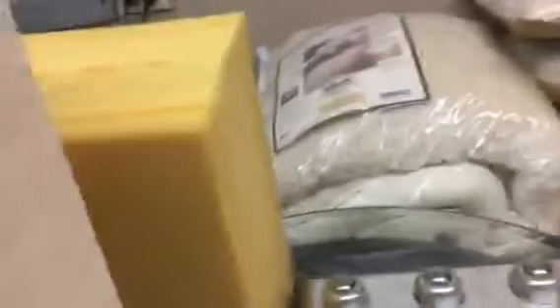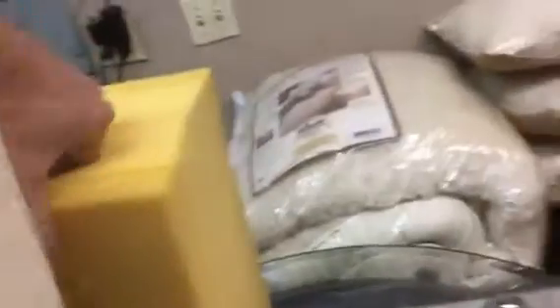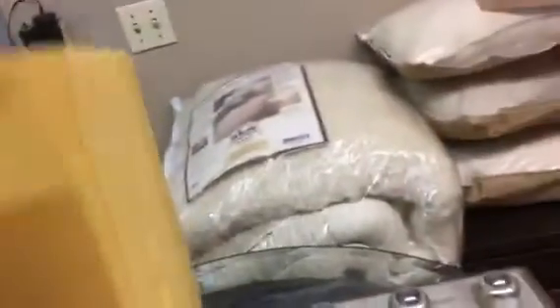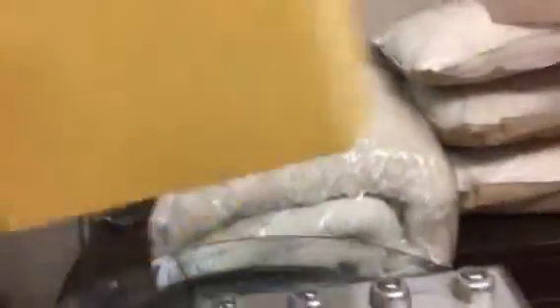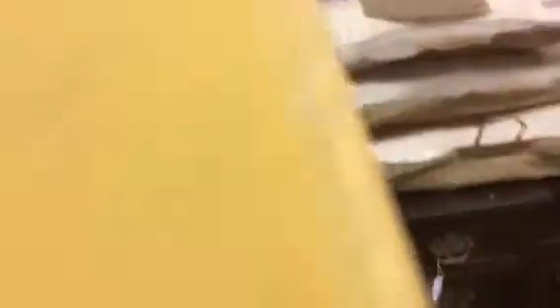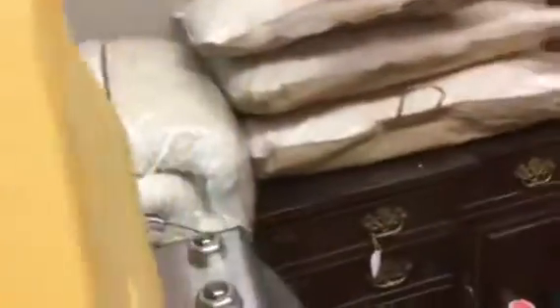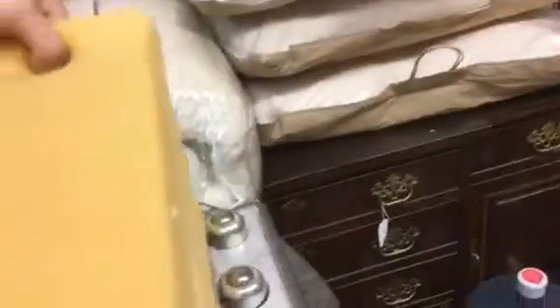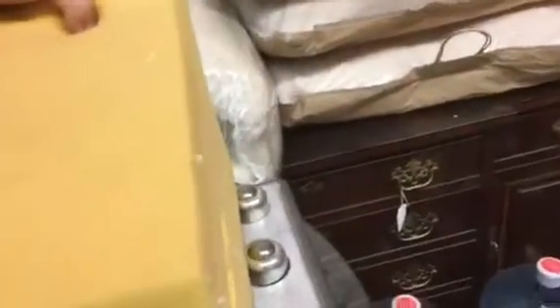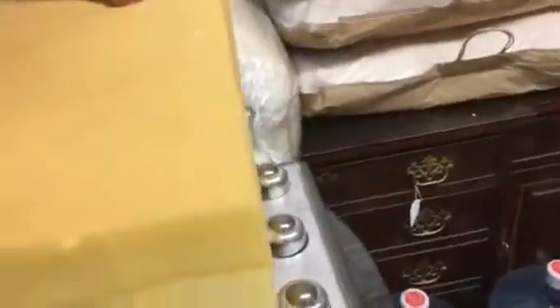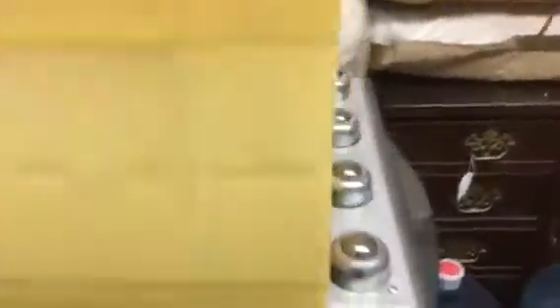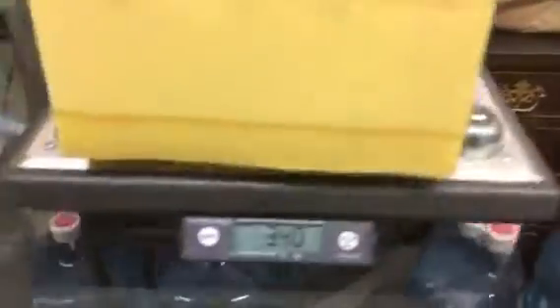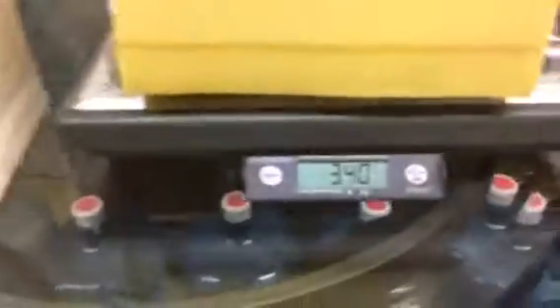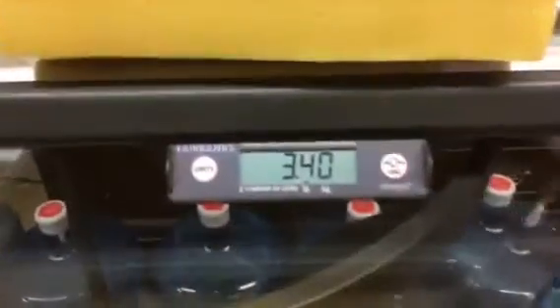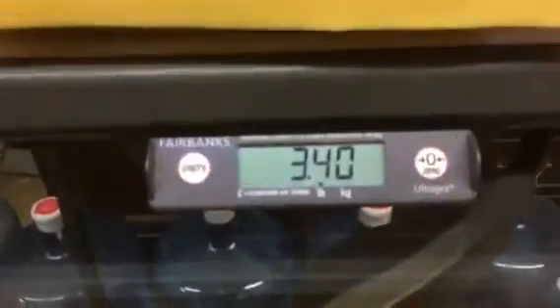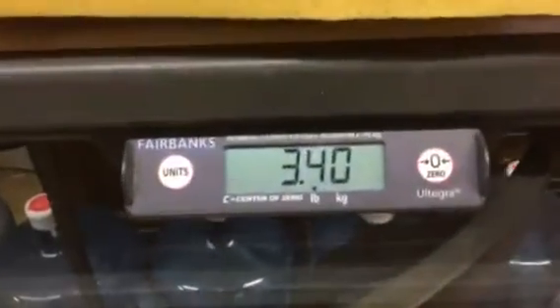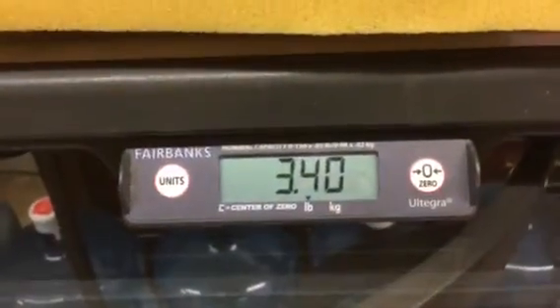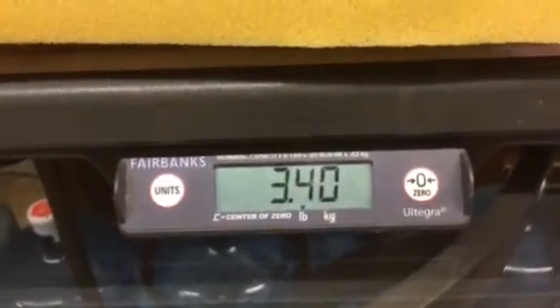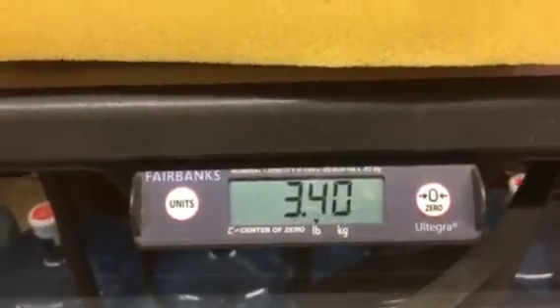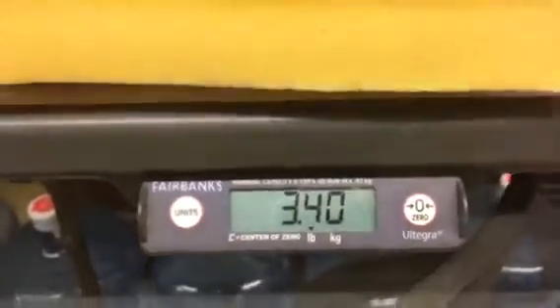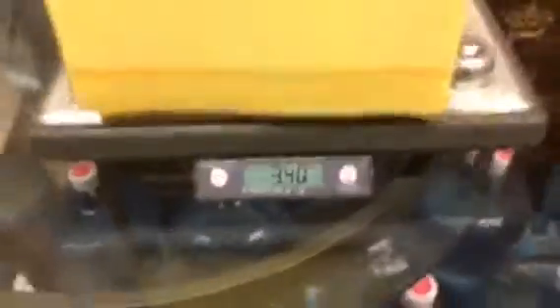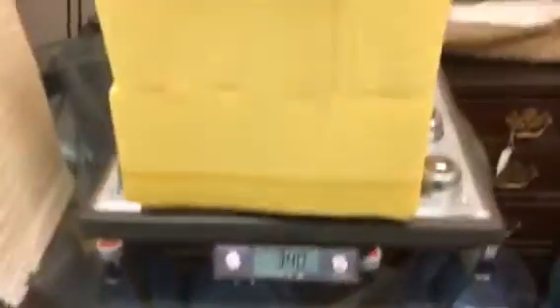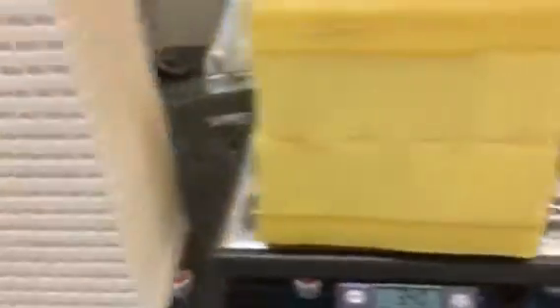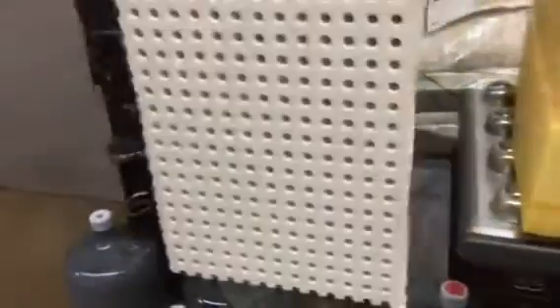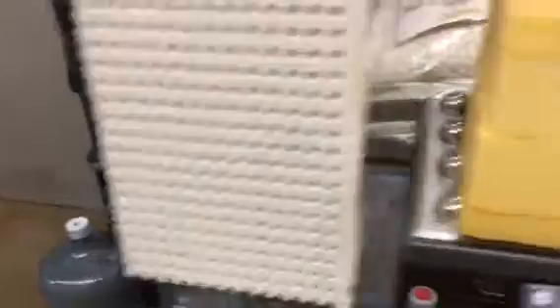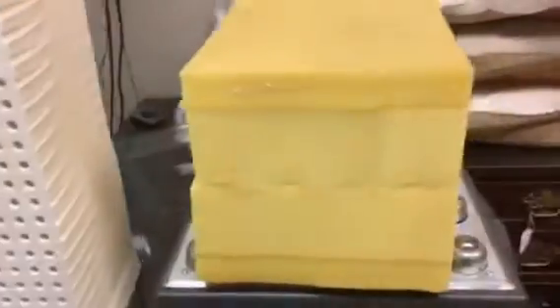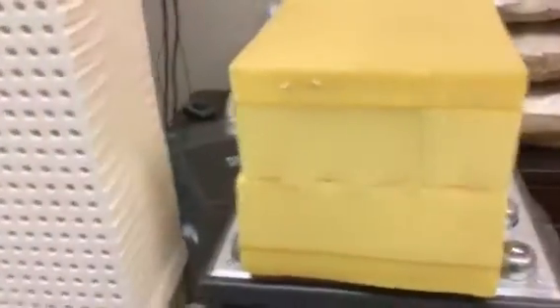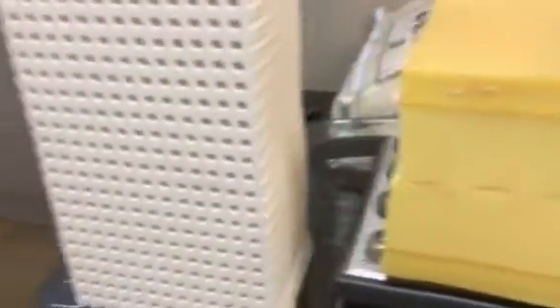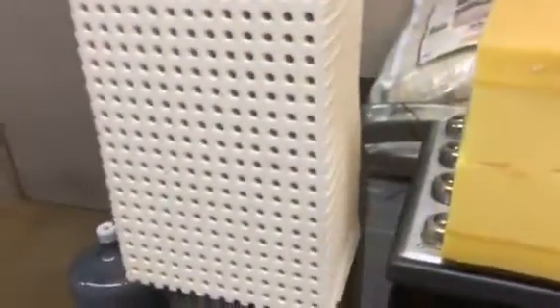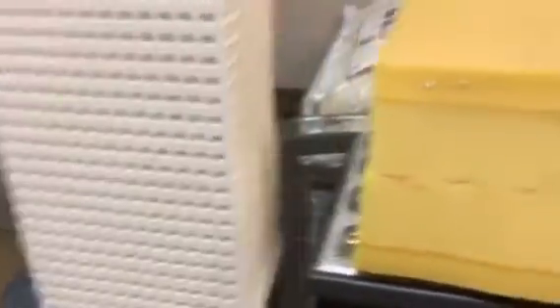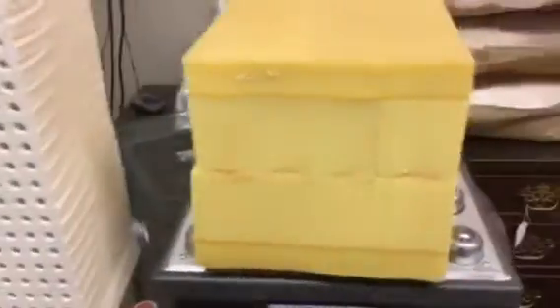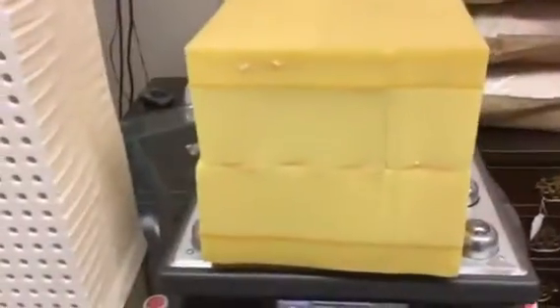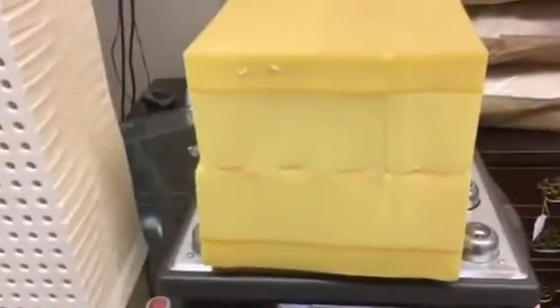Now let's go to the Tempur-Pedic material — 3.4 pounds. So the weight of each of these two pieces is exactly the same.